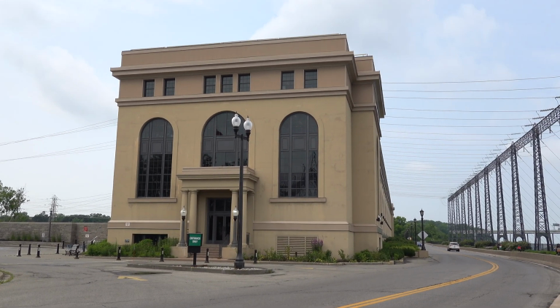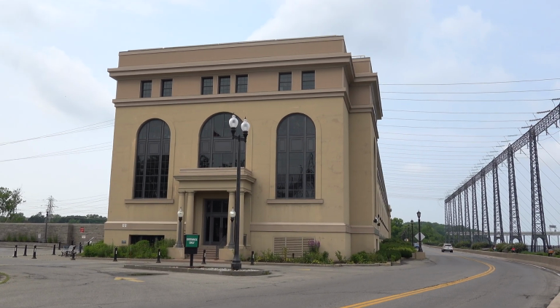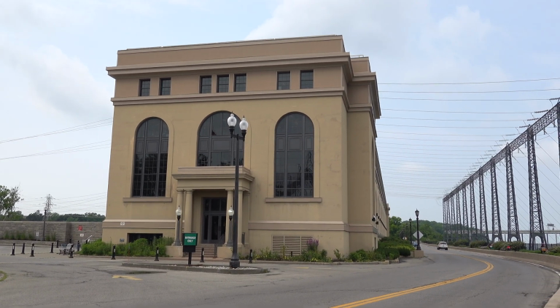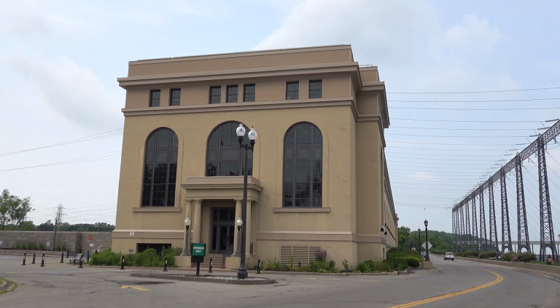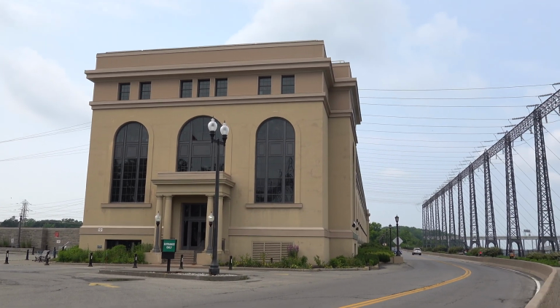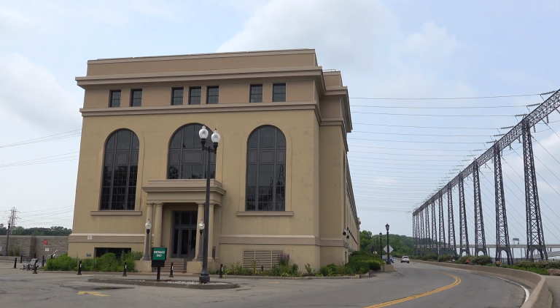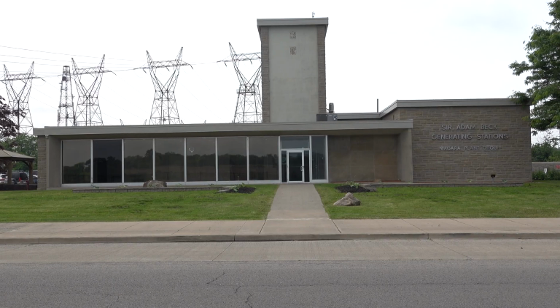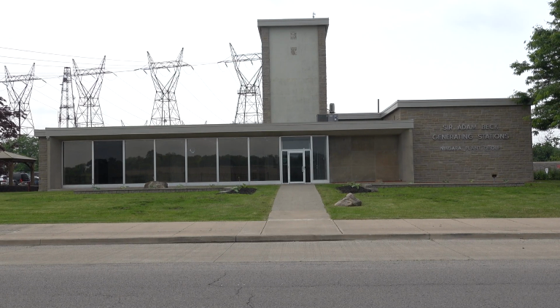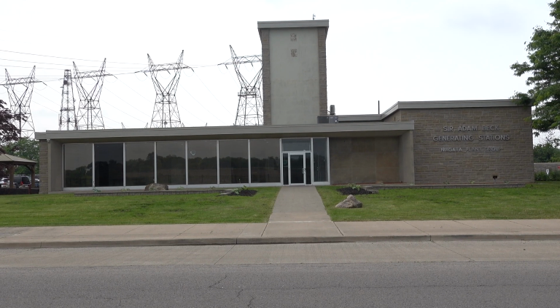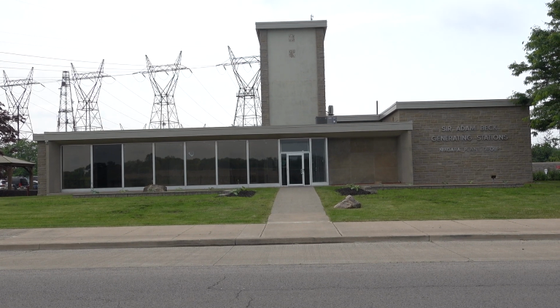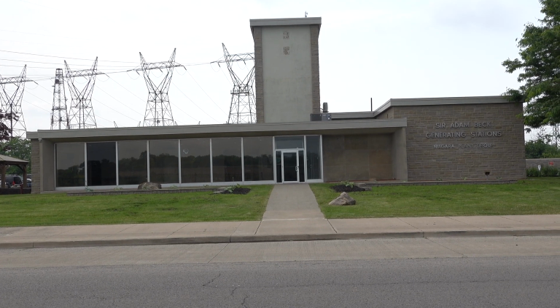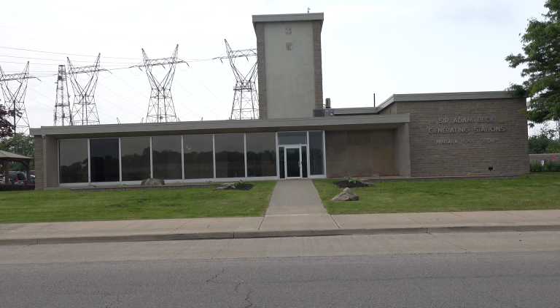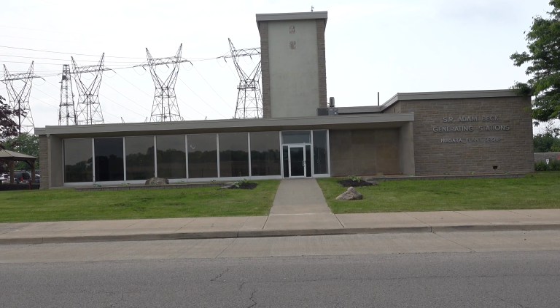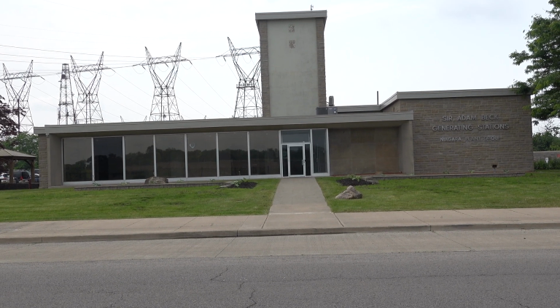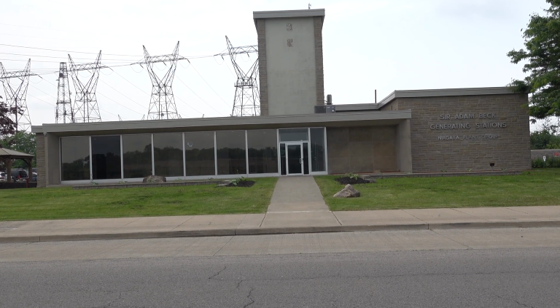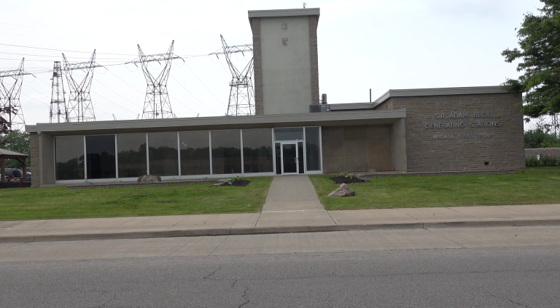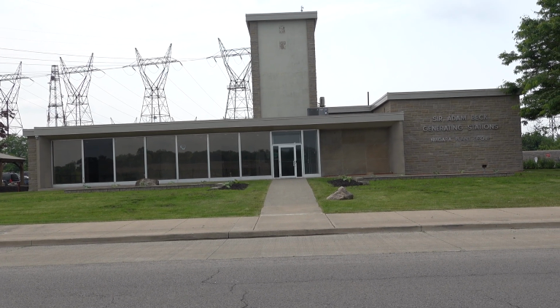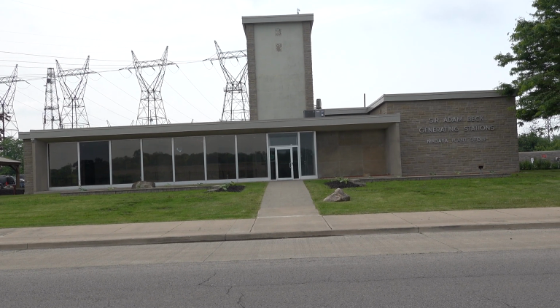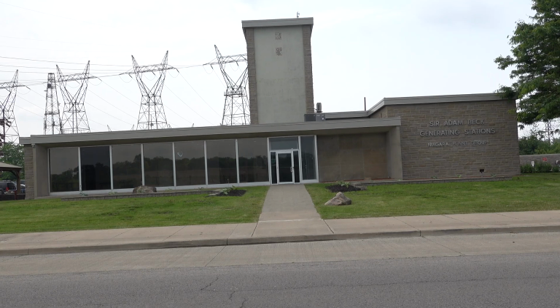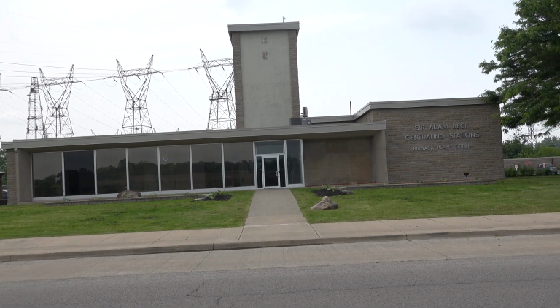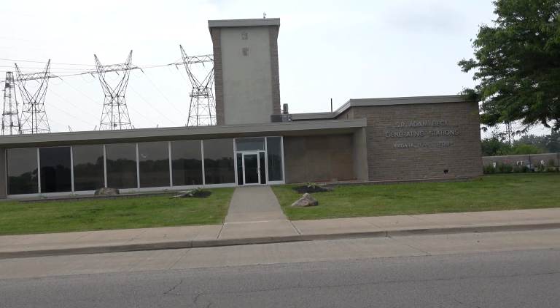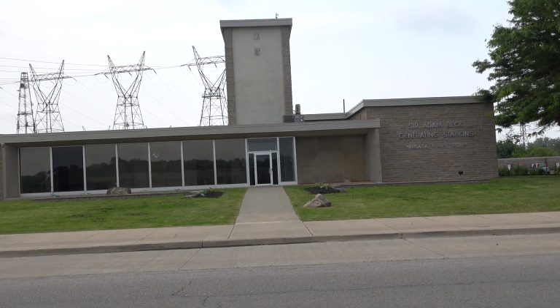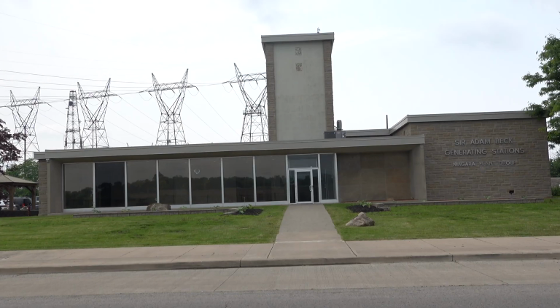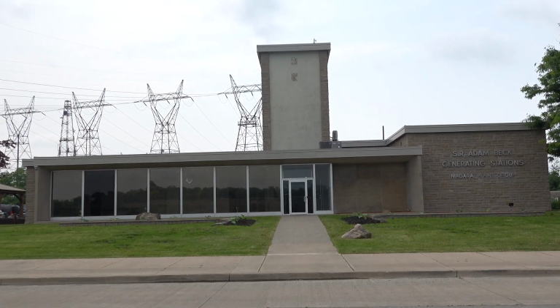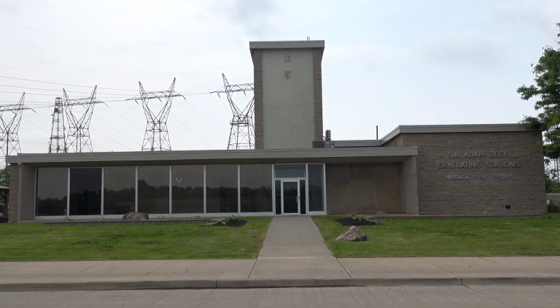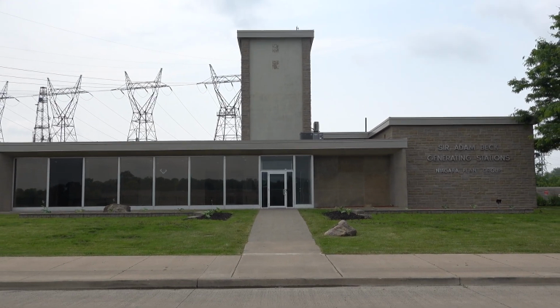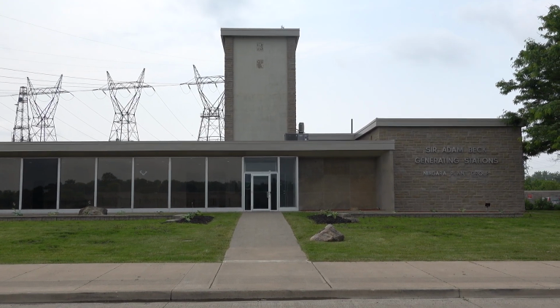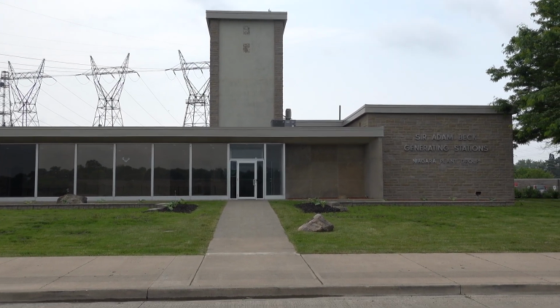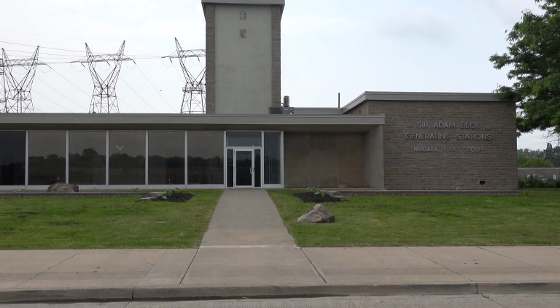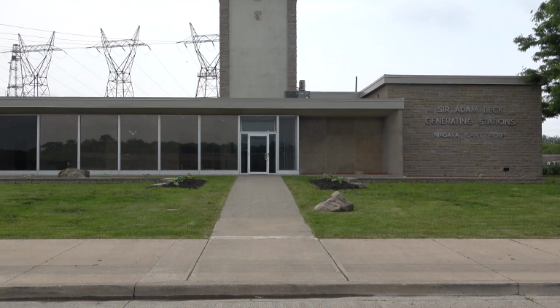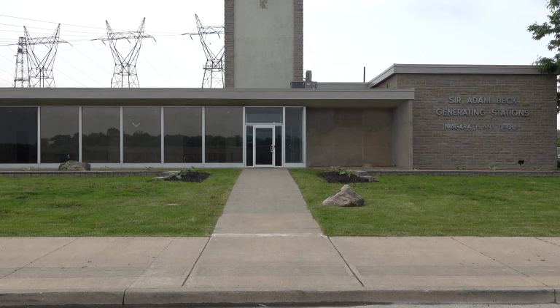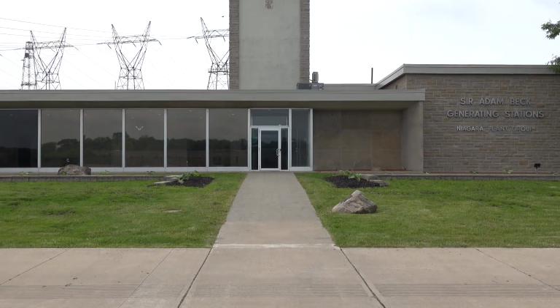That is Beck 1. Both stations are headquartered from this rather austere-looking building, which I believe you can actually go inside and visit. That's what we're going to do — it certainly looks like it's got a visitor's center.